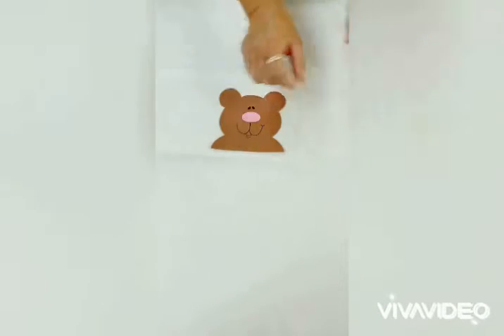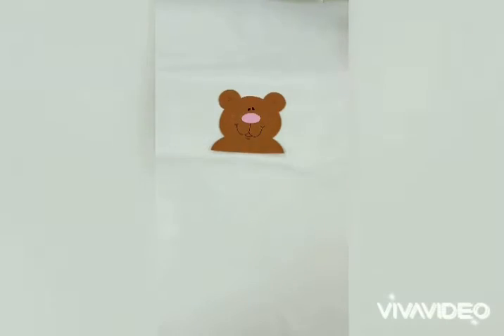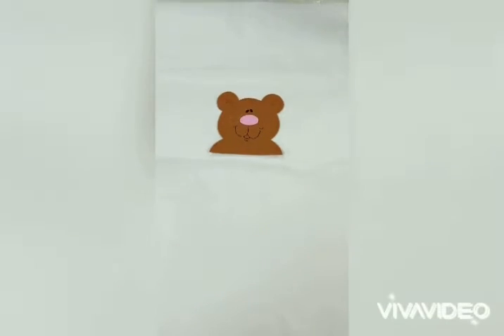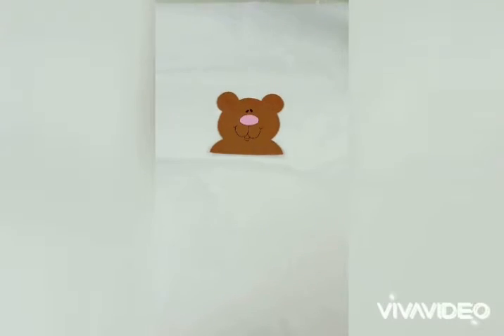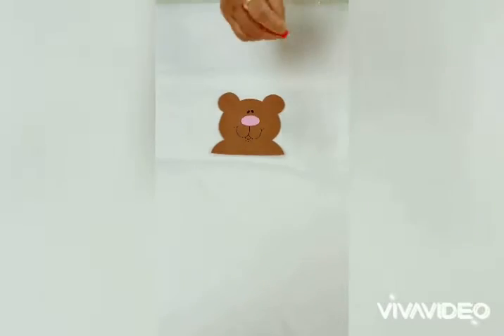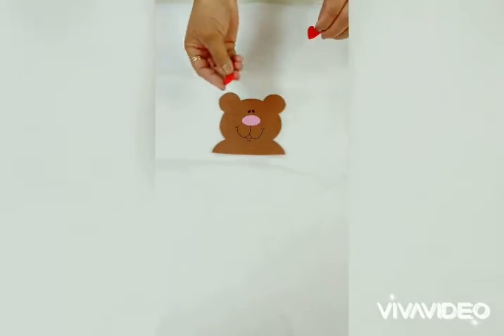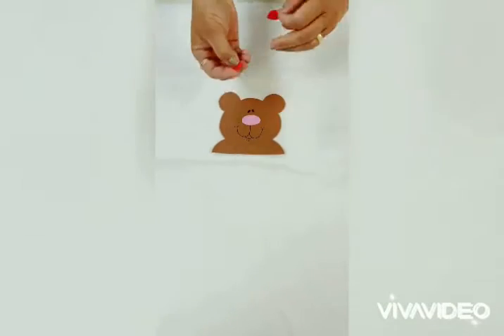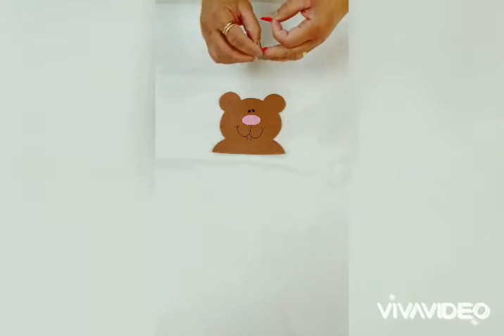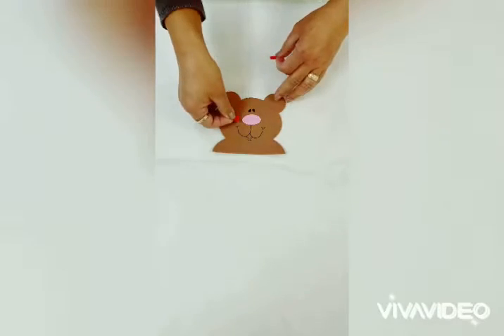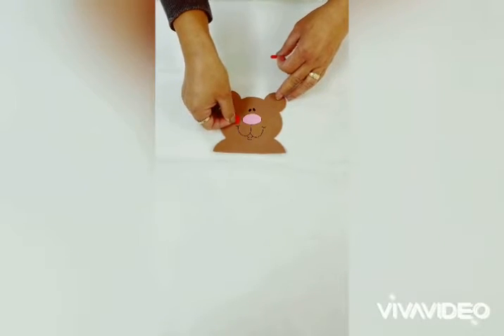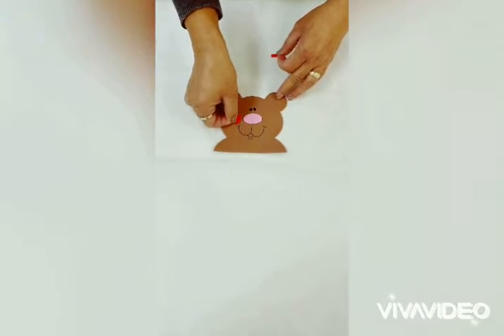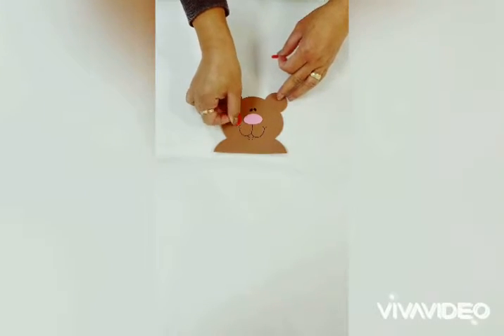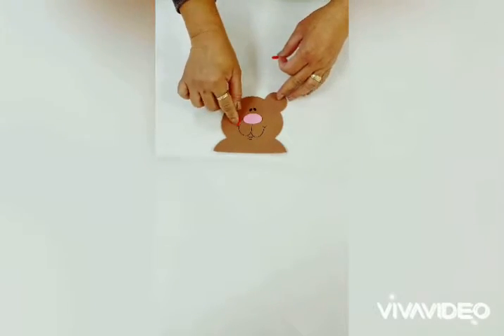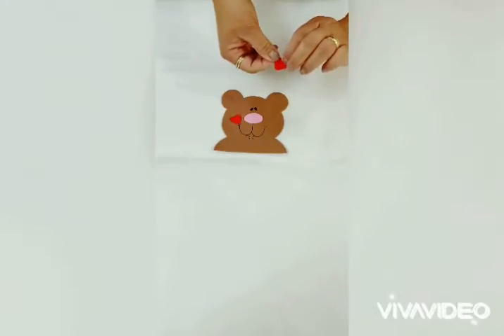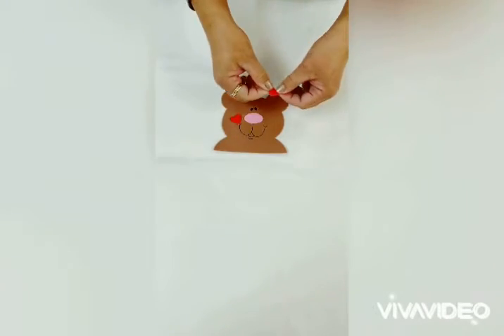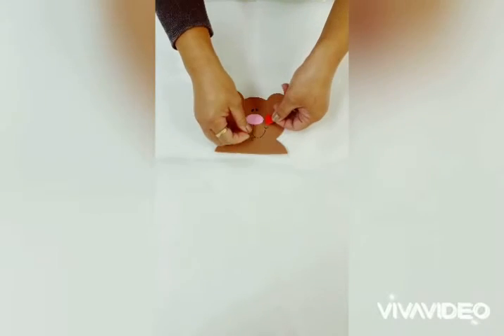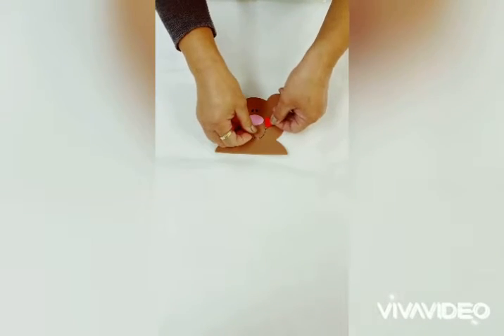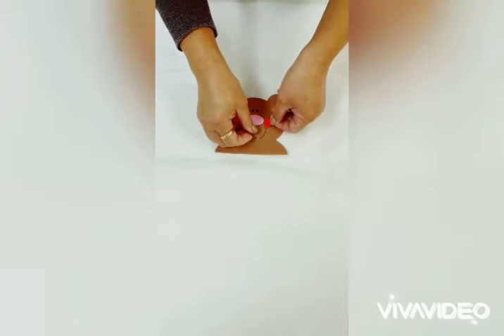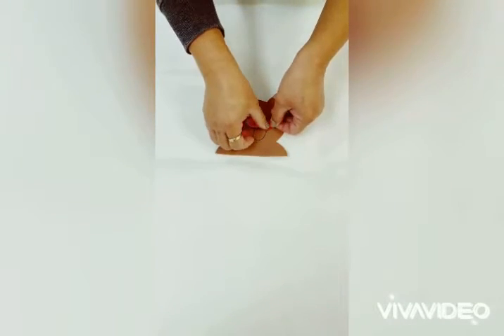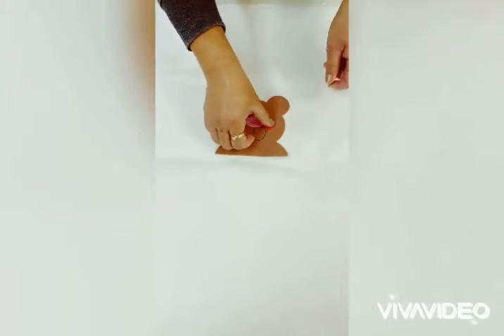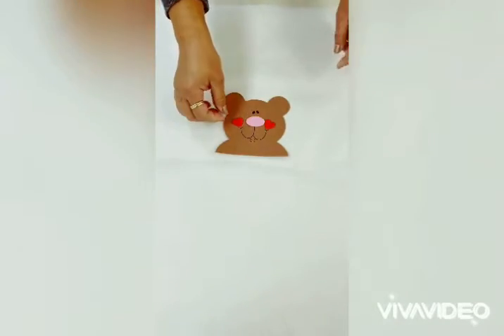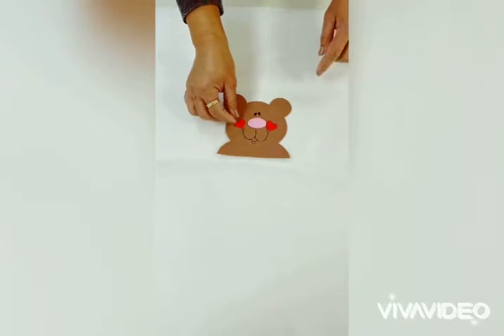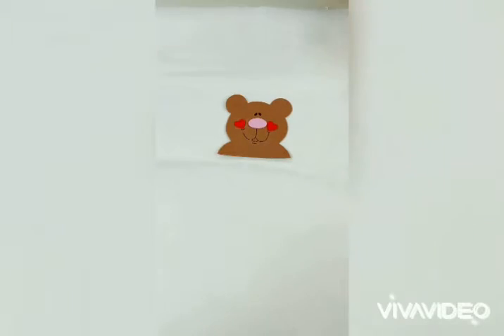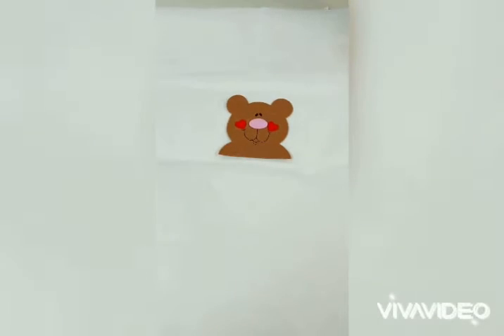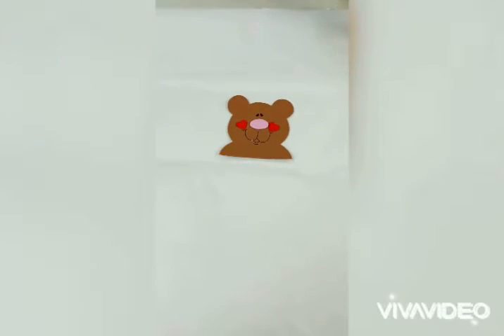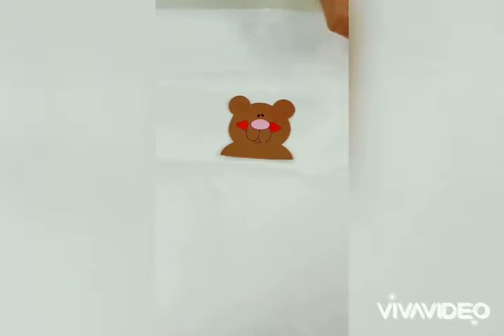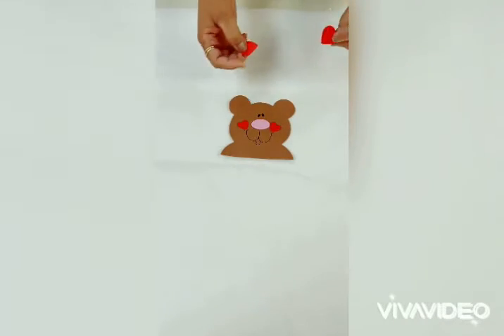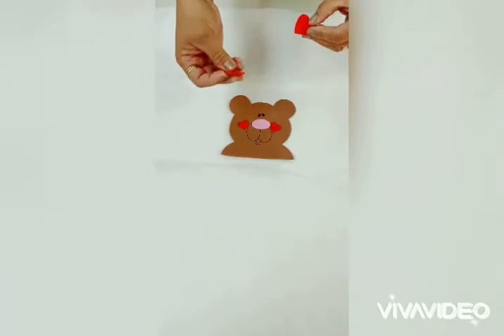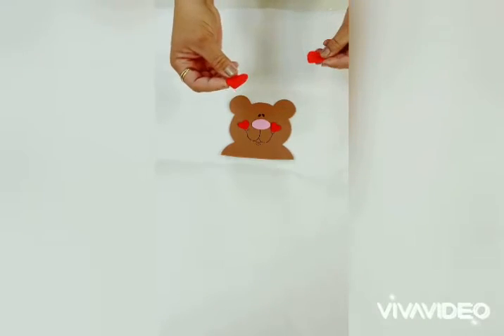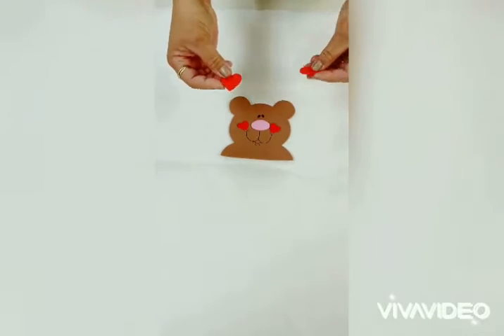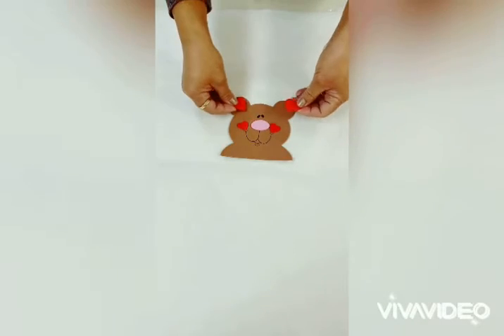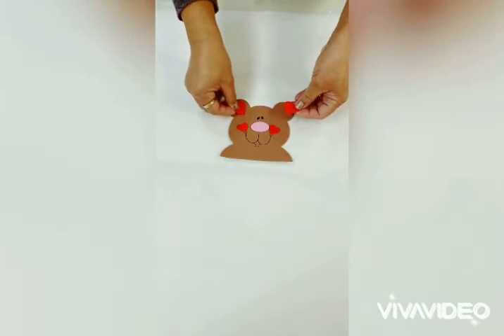Begin by sticking the pink nose on the bear head, followed by two hearts on the cheeks. These hearts will be found on the red sheet, and two bigger hearts on the ears.